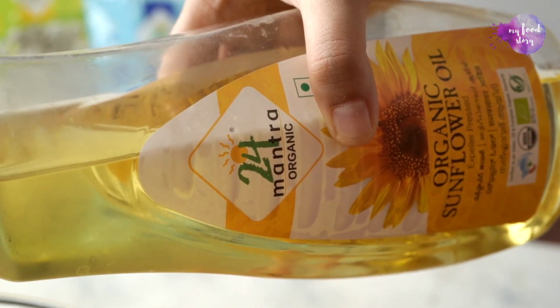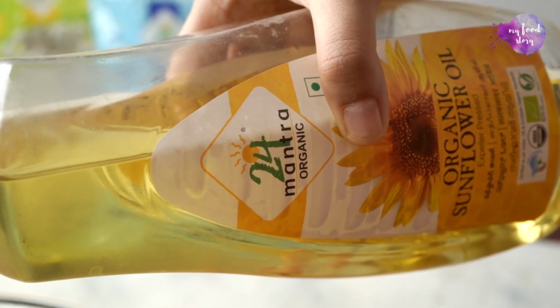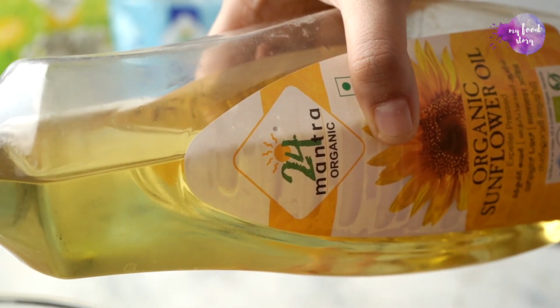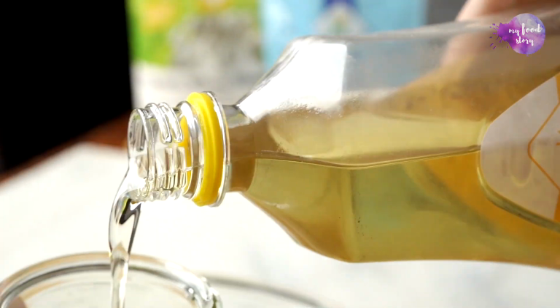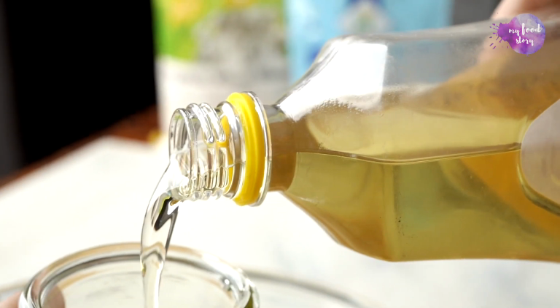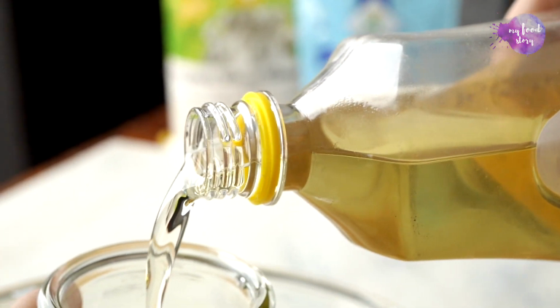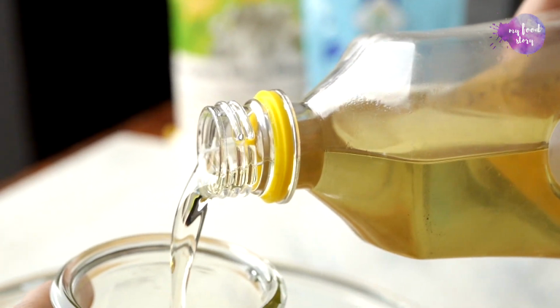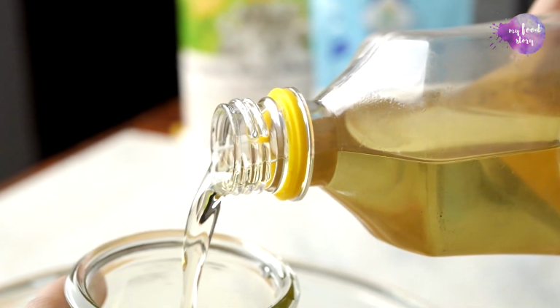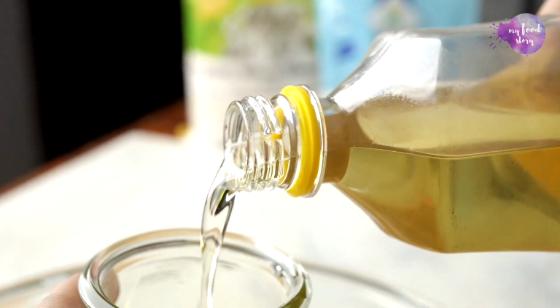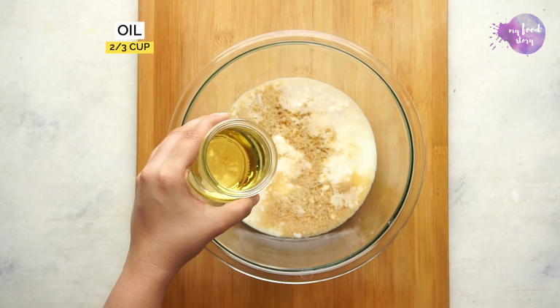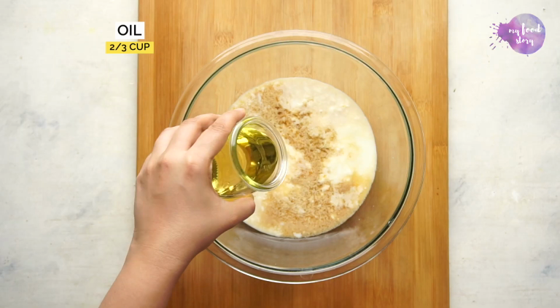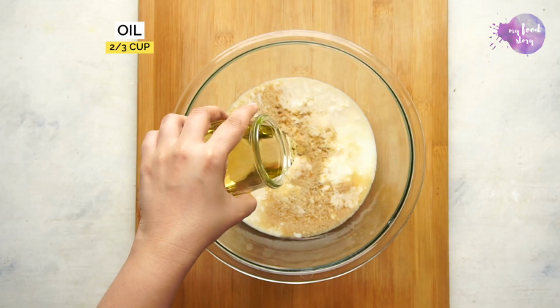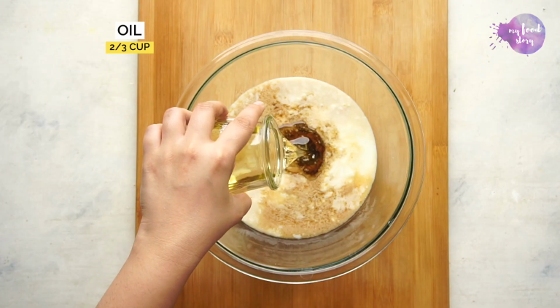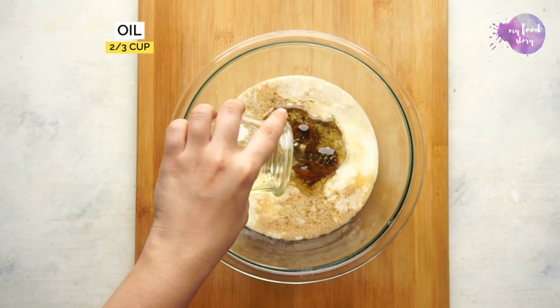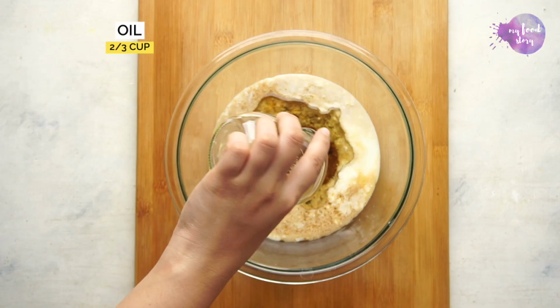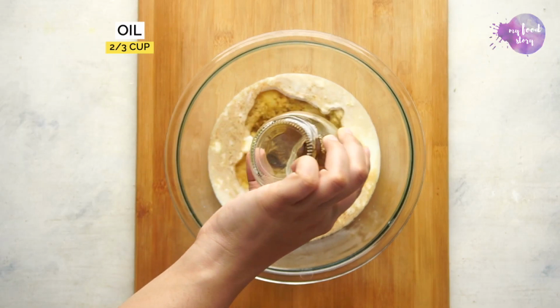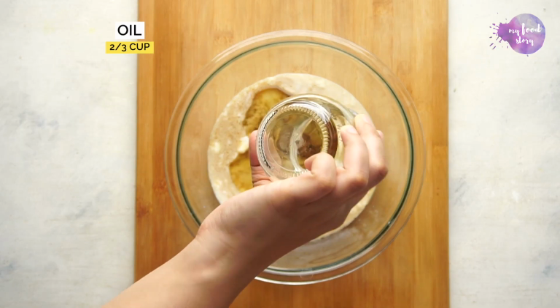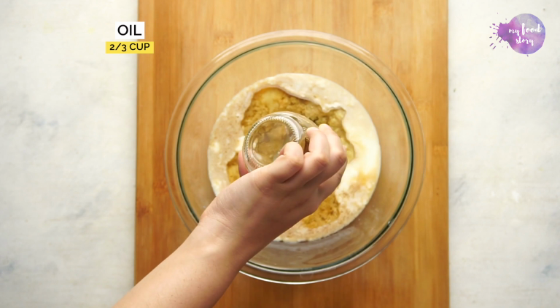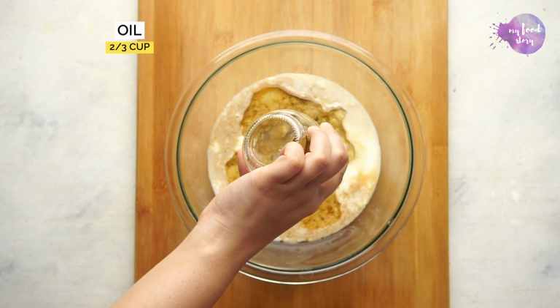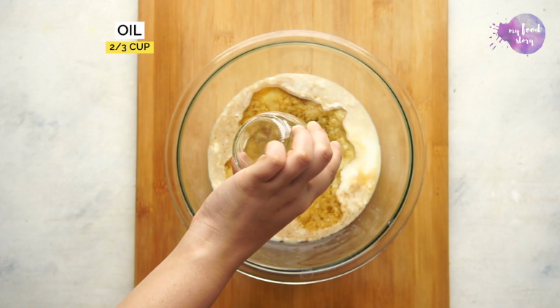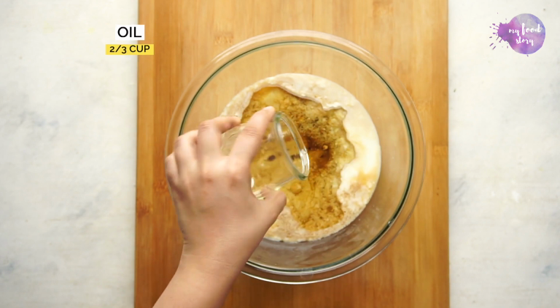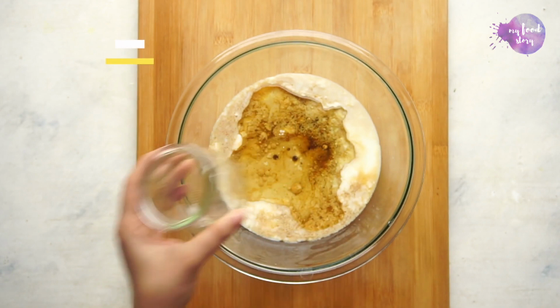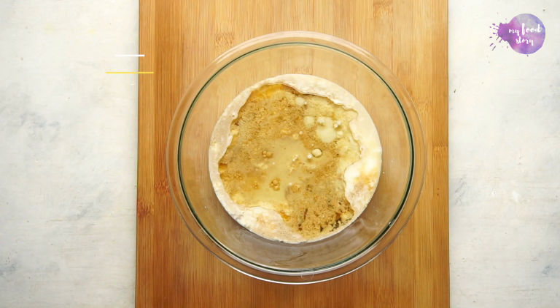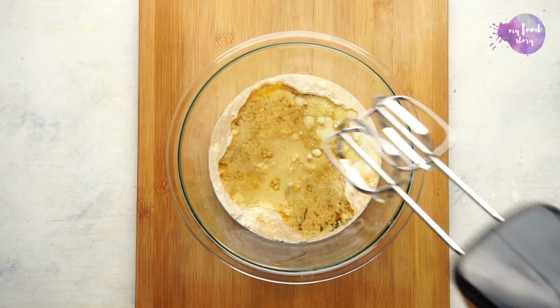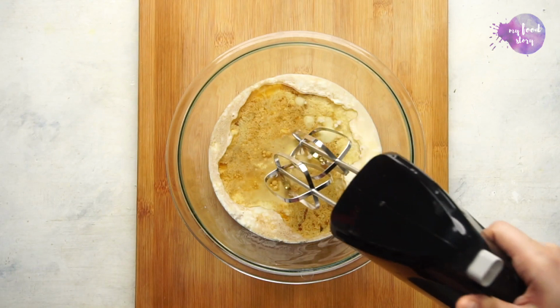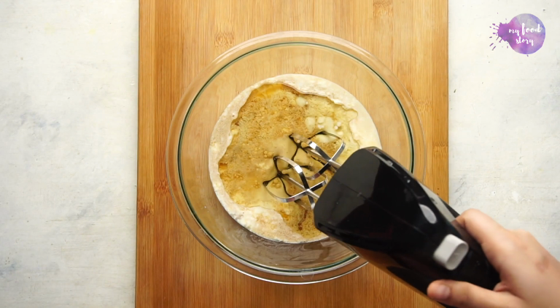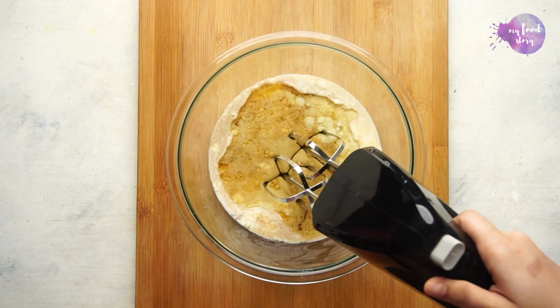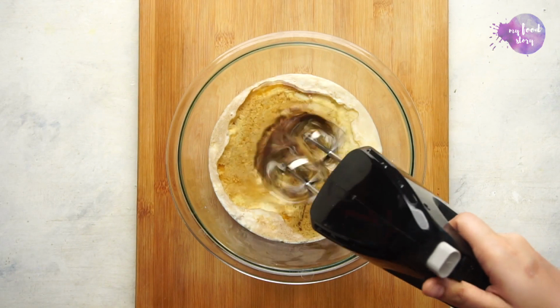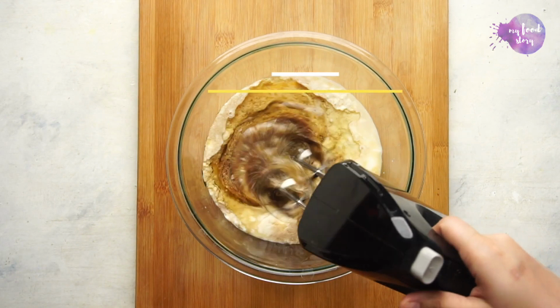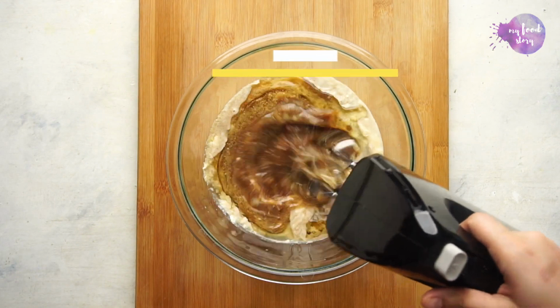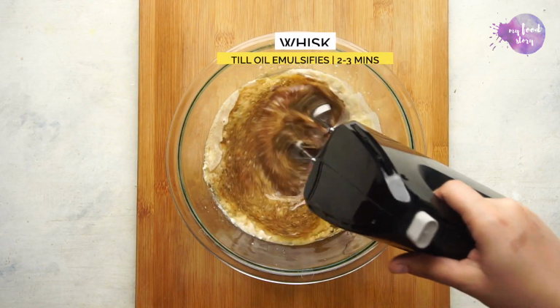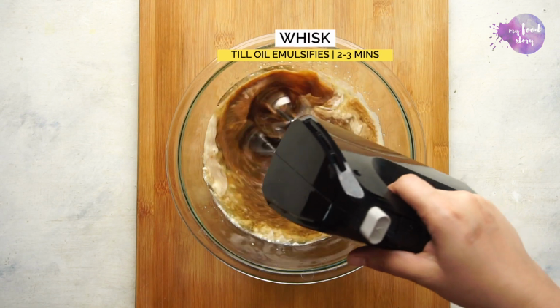Jaggery has a ton of benefits. It acts as a blood purifier and can actually boost the hemoglobin in your blood, which is why it makes for a great substitute for sugar.